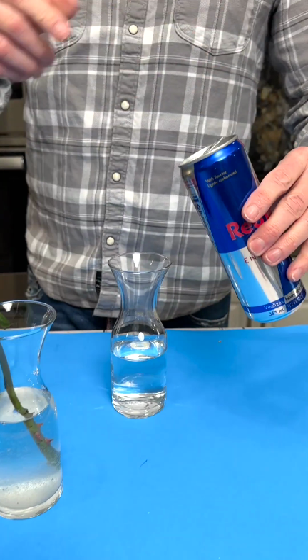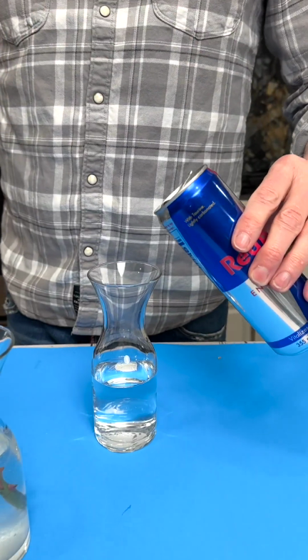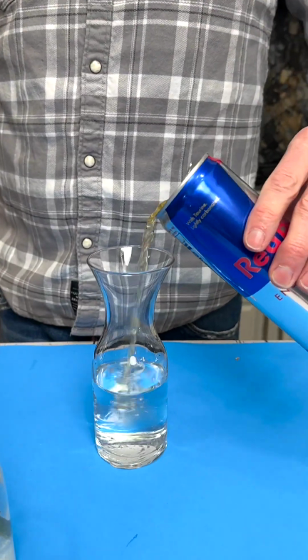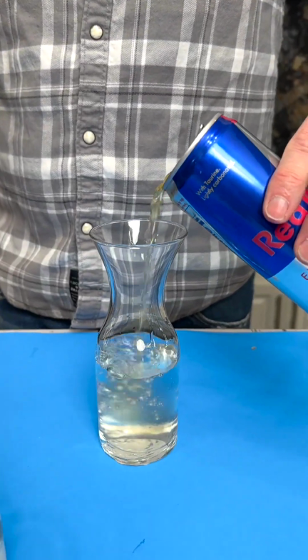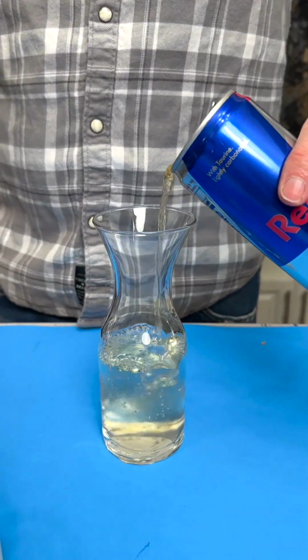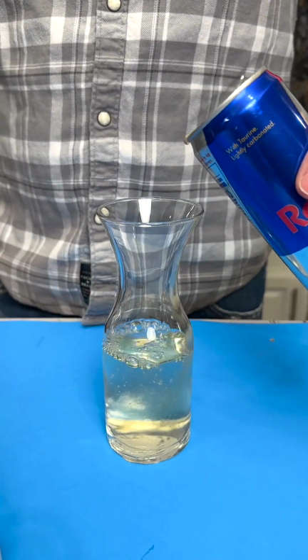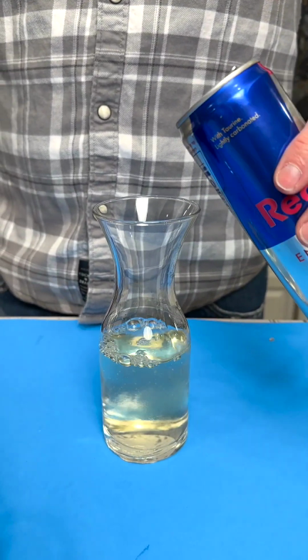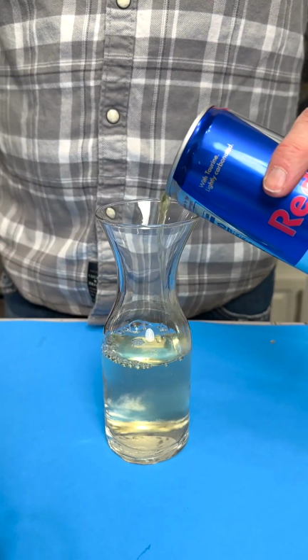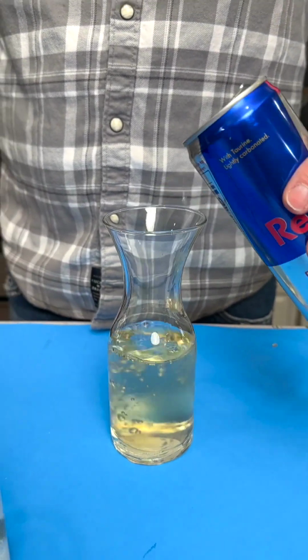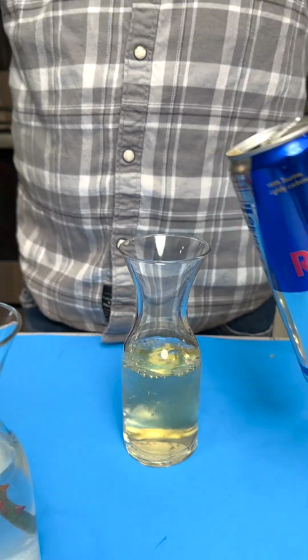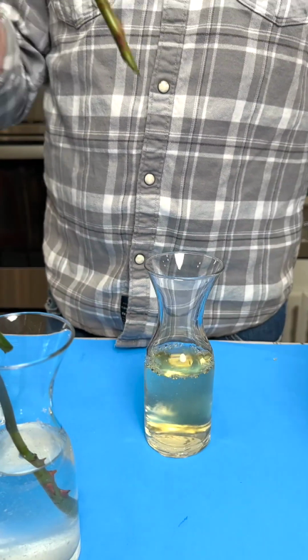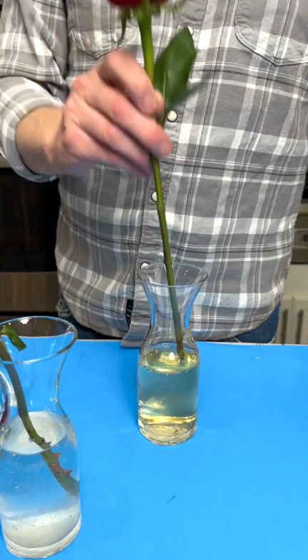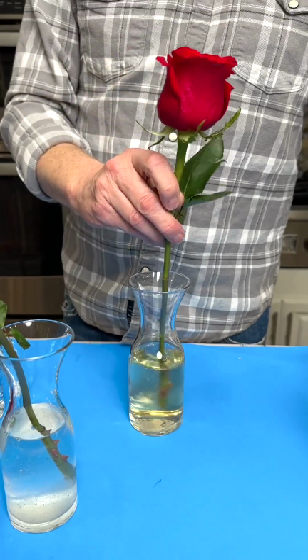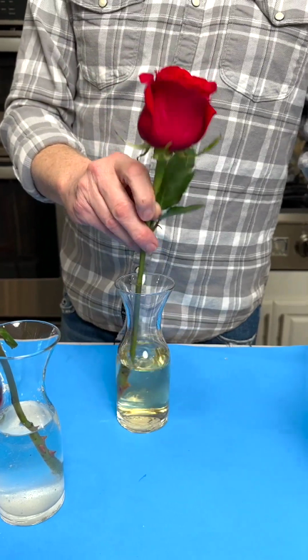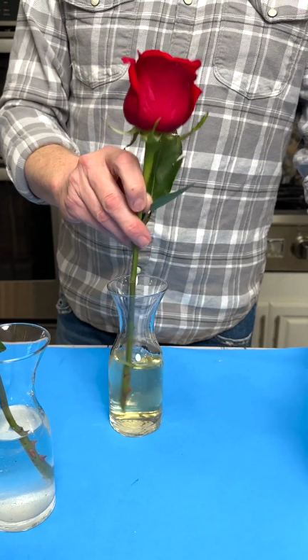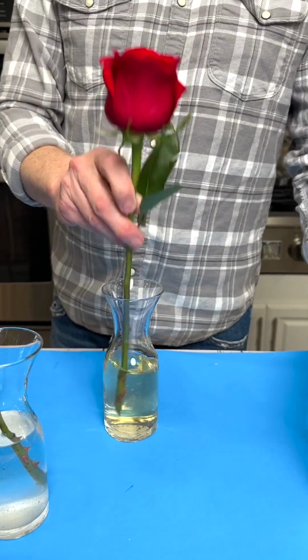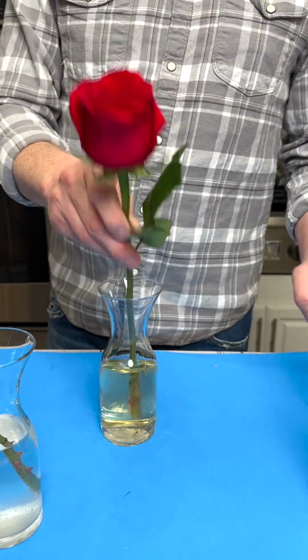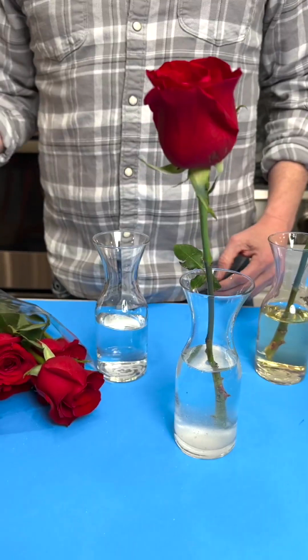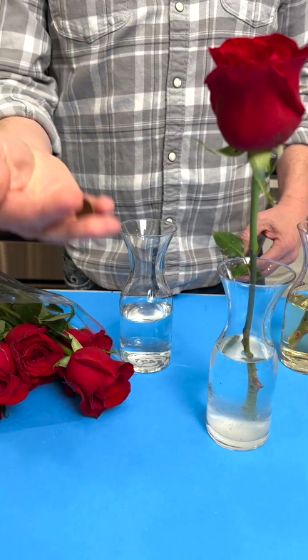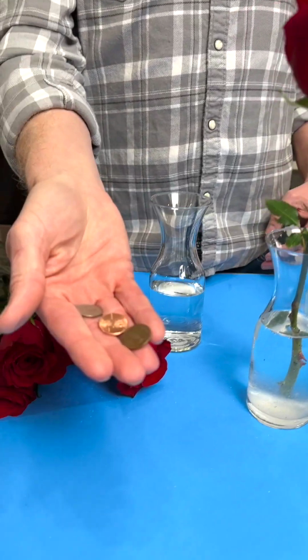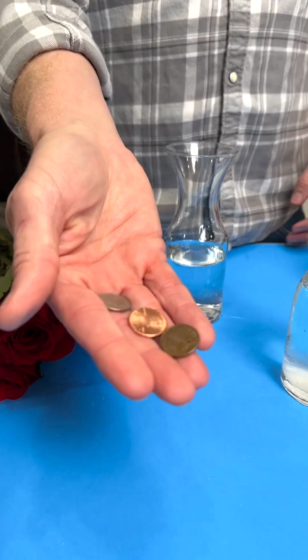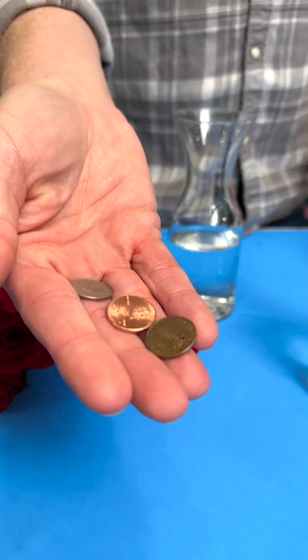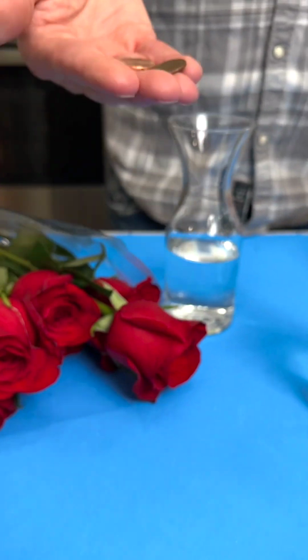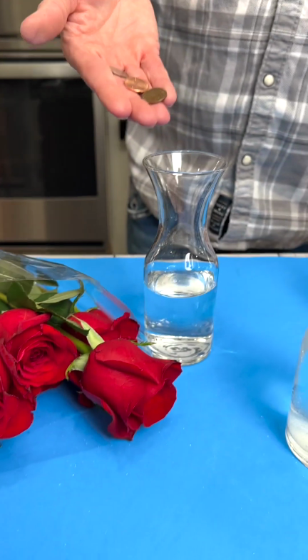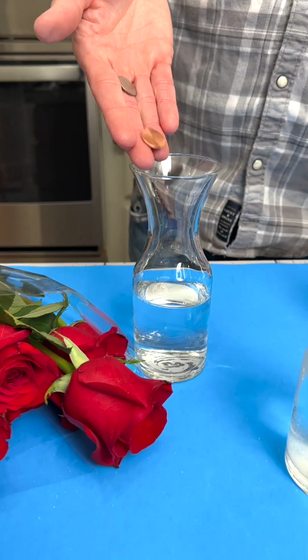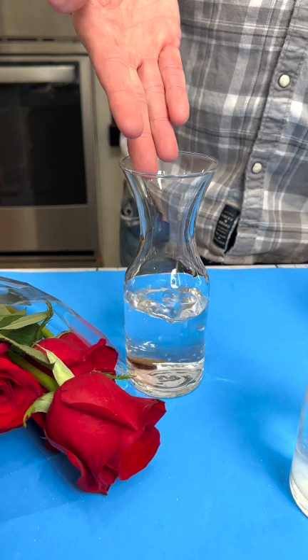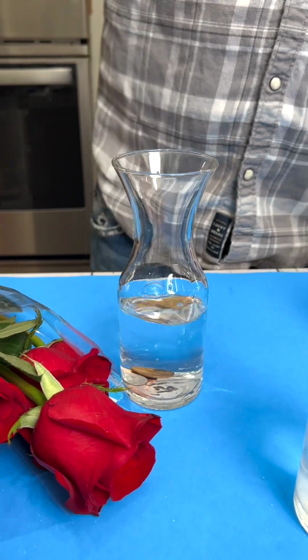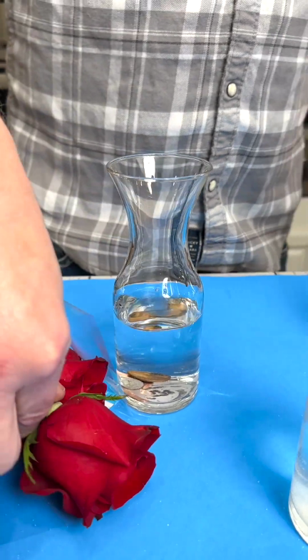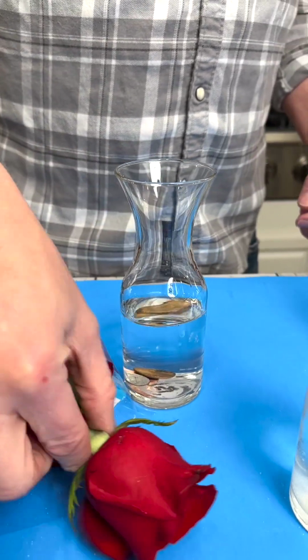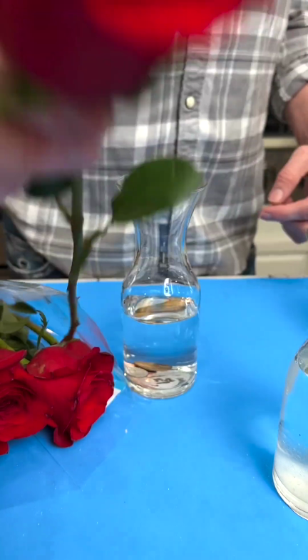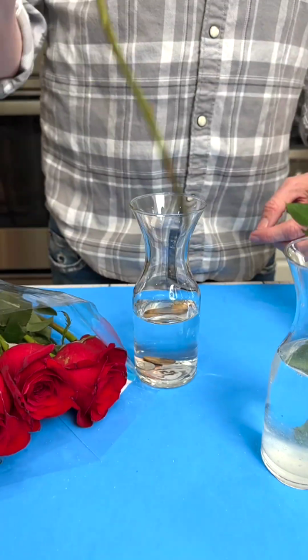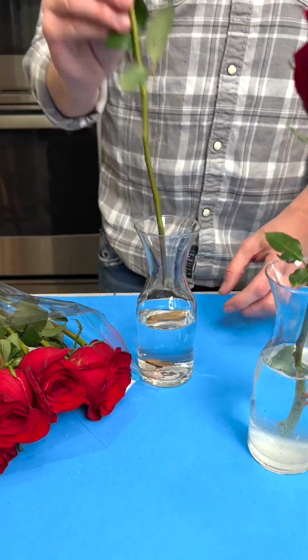Just put a splash of Red Bull in there — it's good. Then just put in your flower and mix it up. Pennies — I don't know if it's the copper, but let's put the pennies in with the rose.